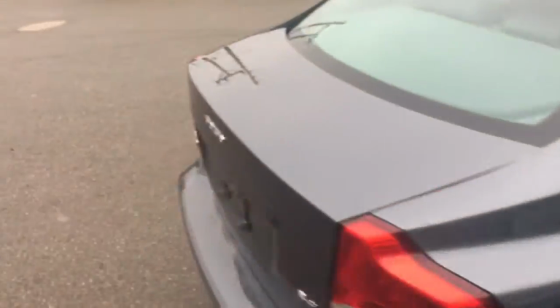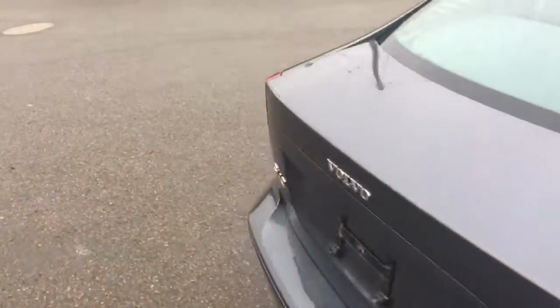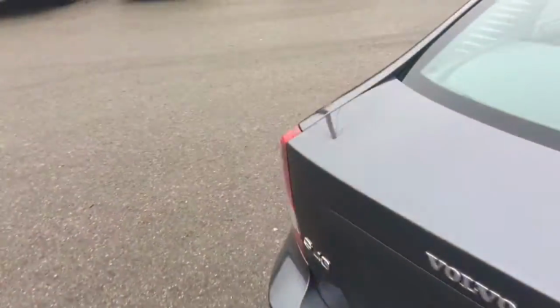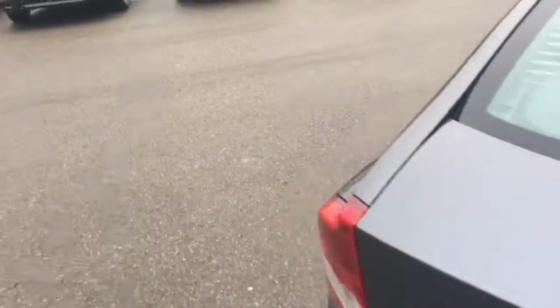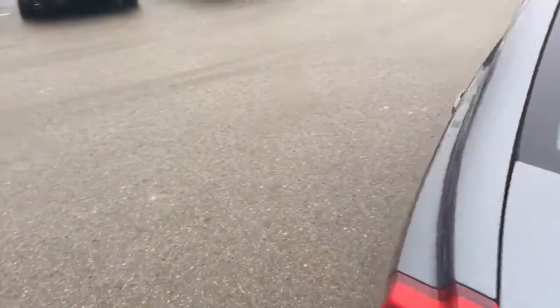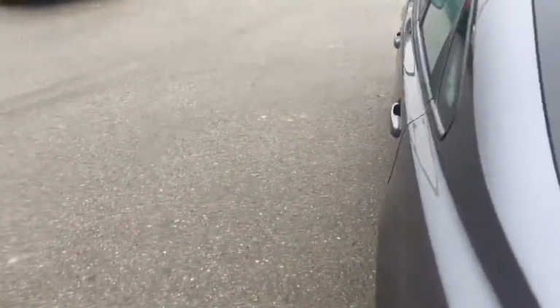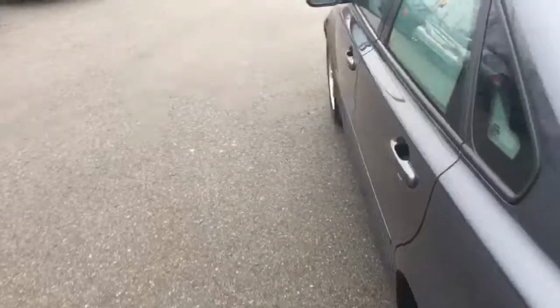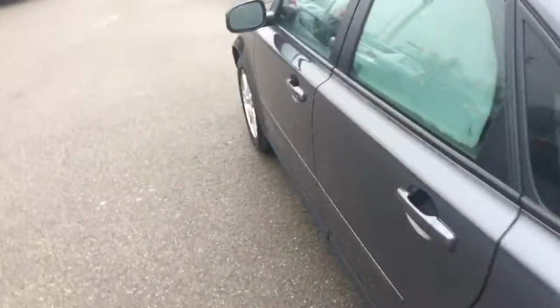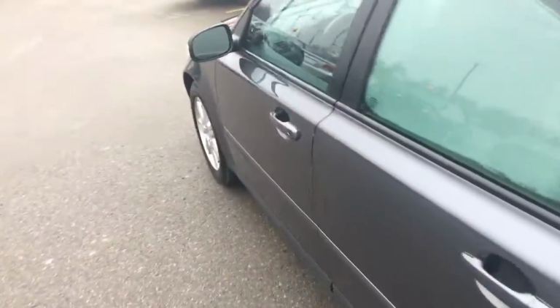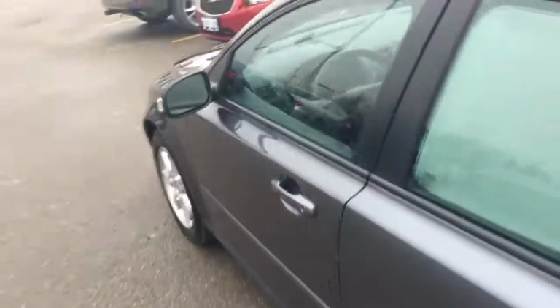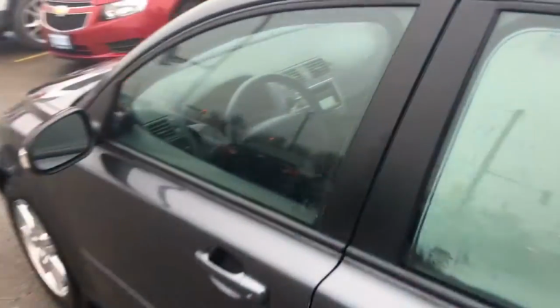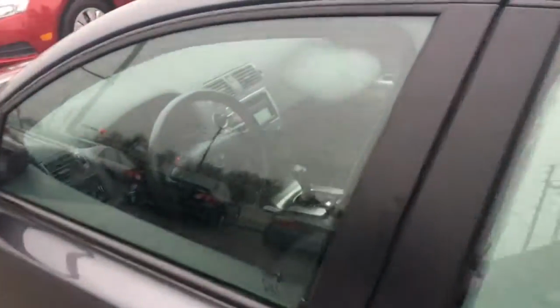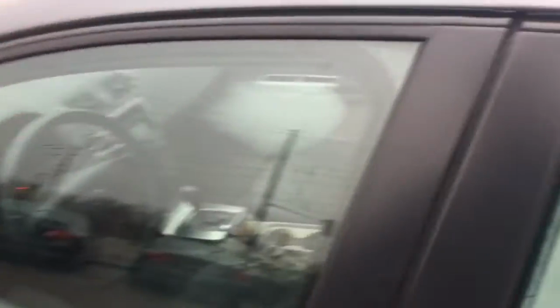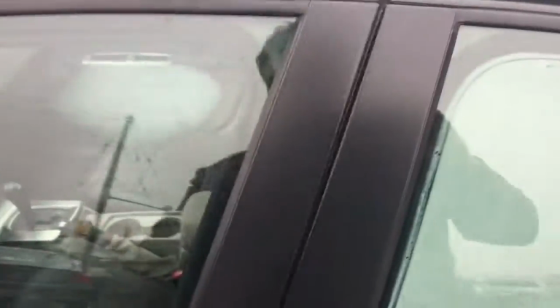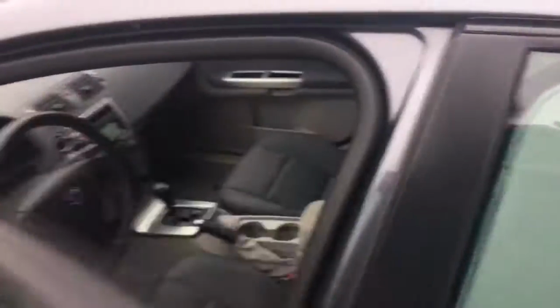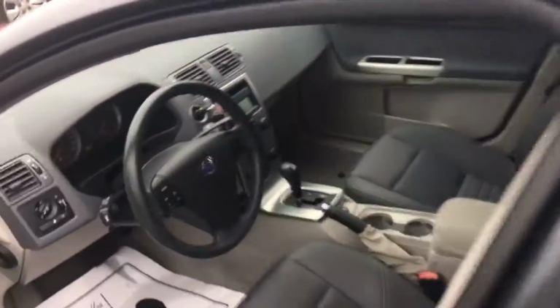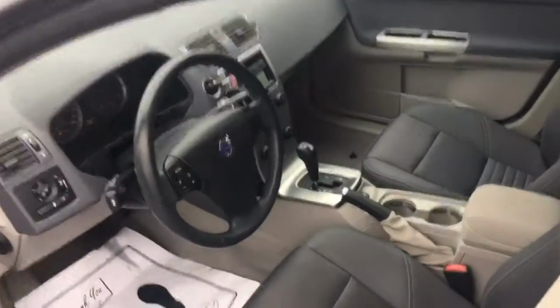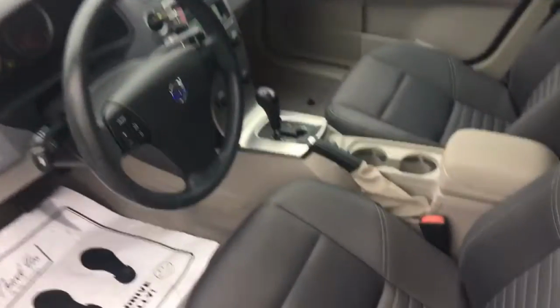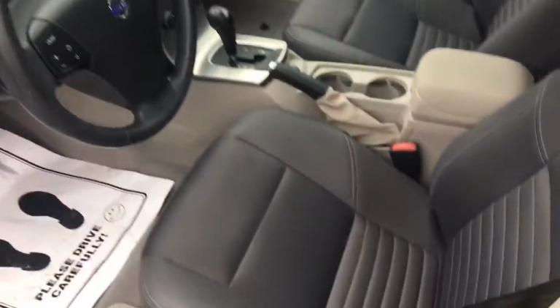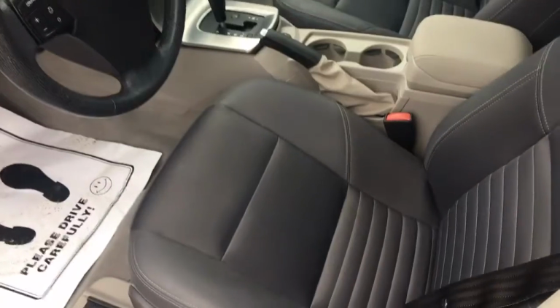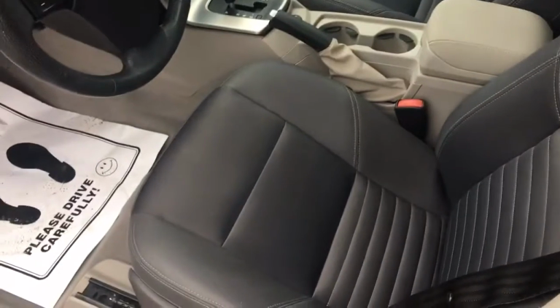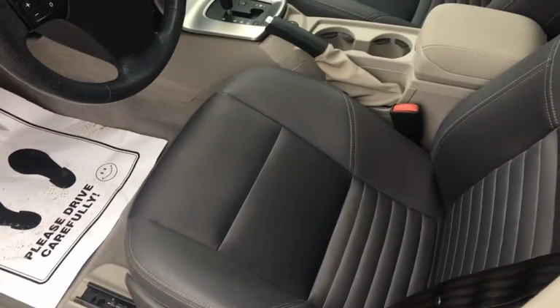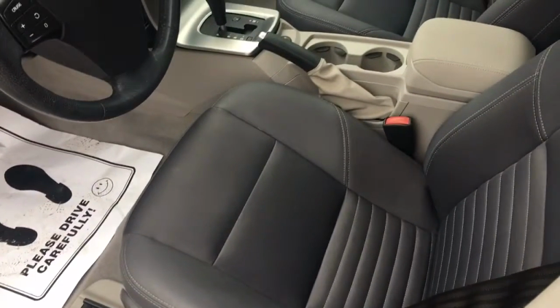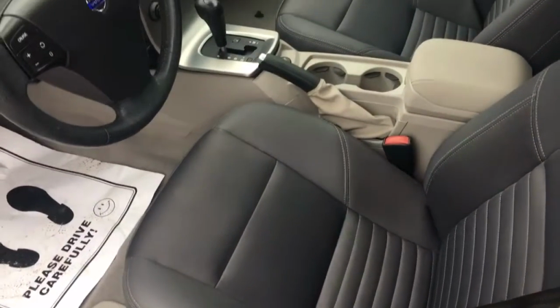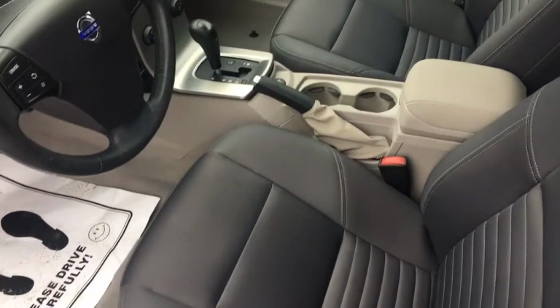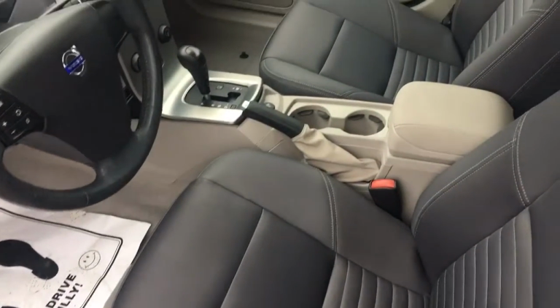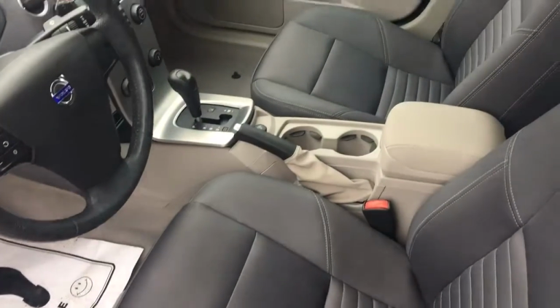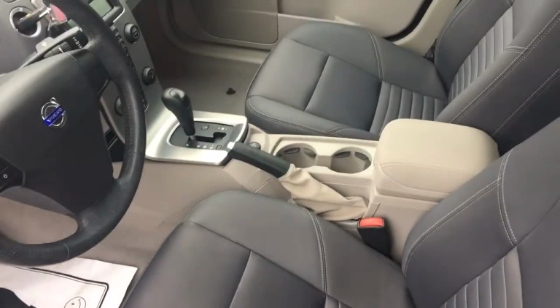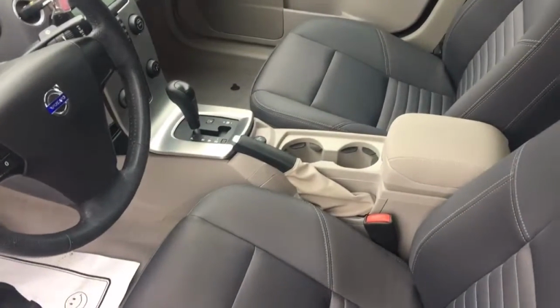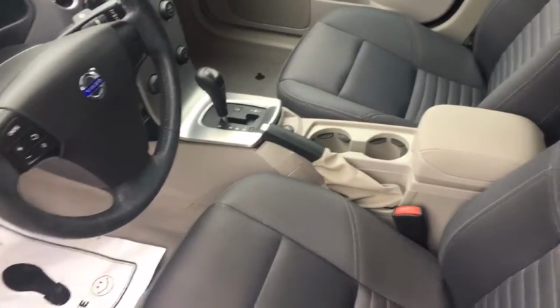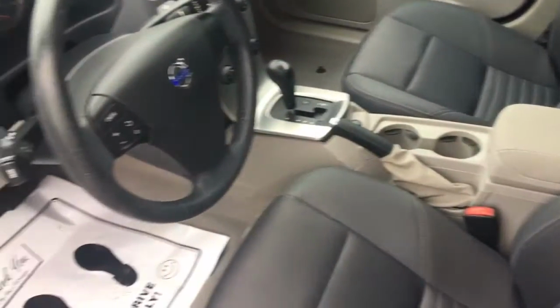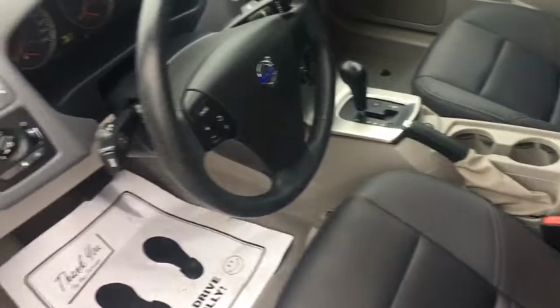It's a metallic dark grey with a really nice kind of a two-tone interior. Got dark grey heated seats that are cloth.